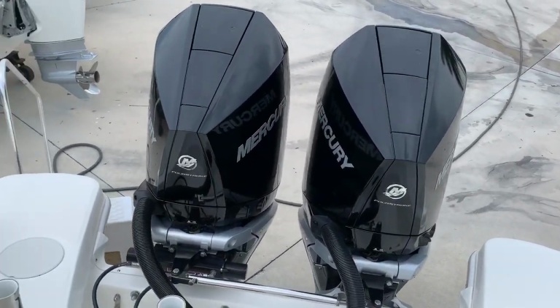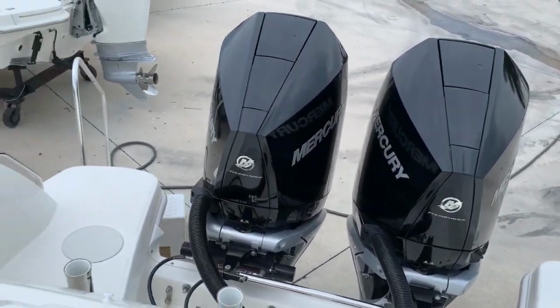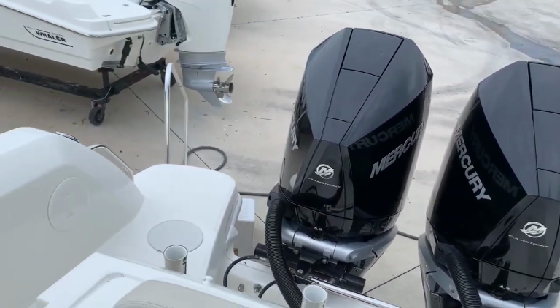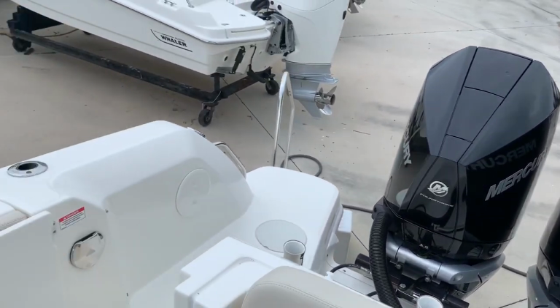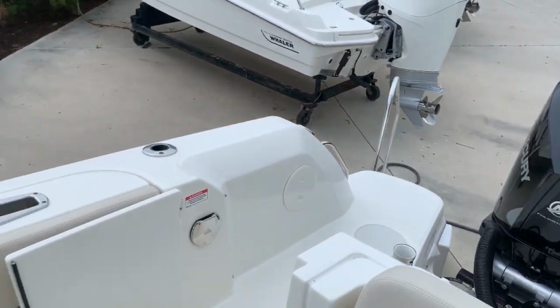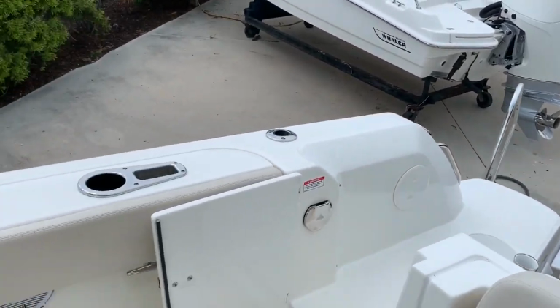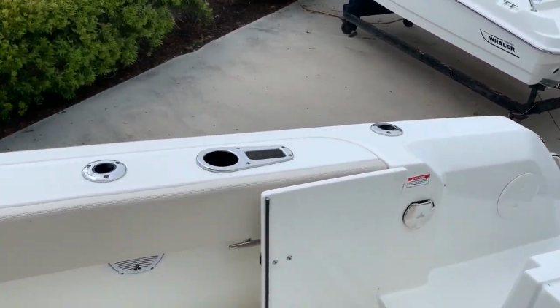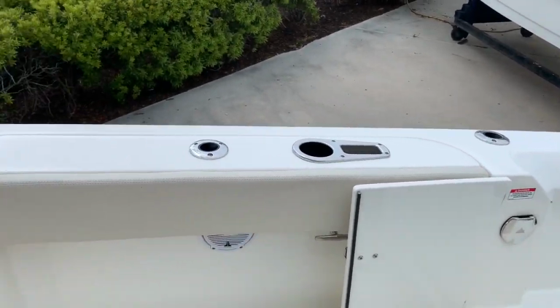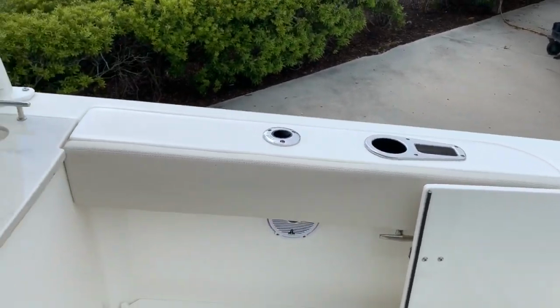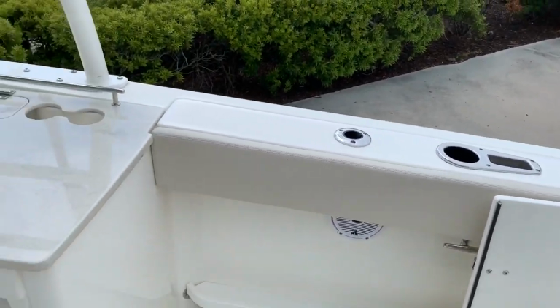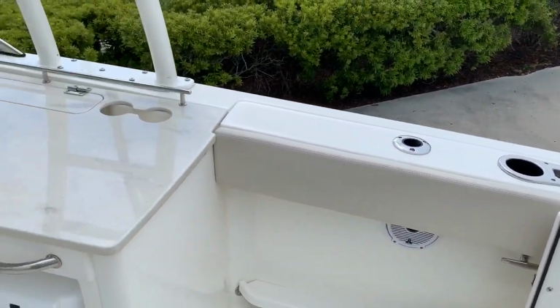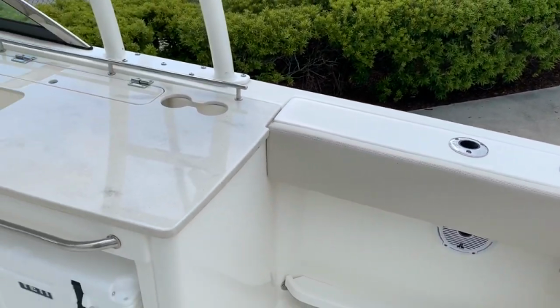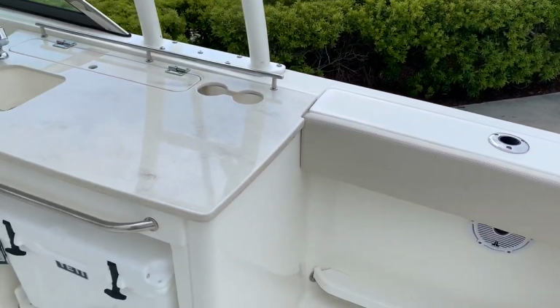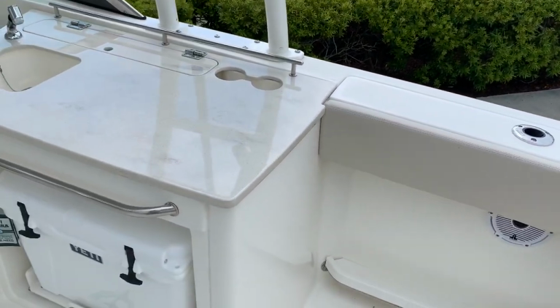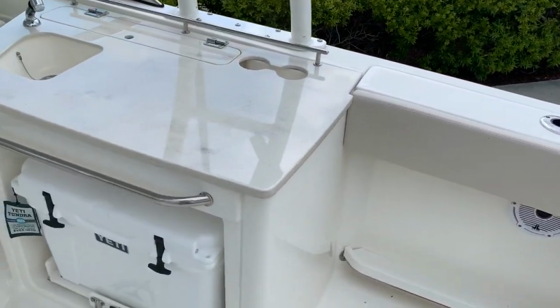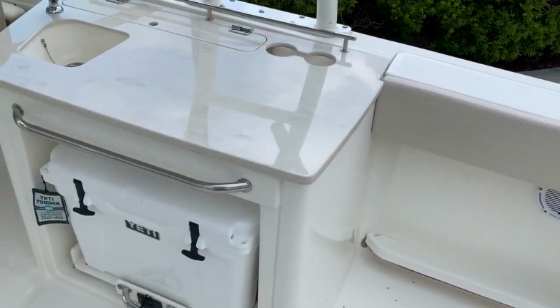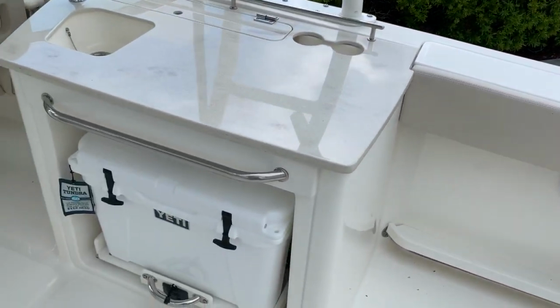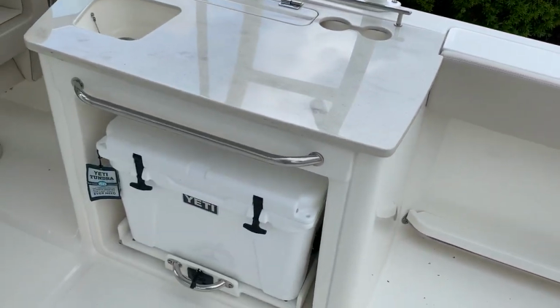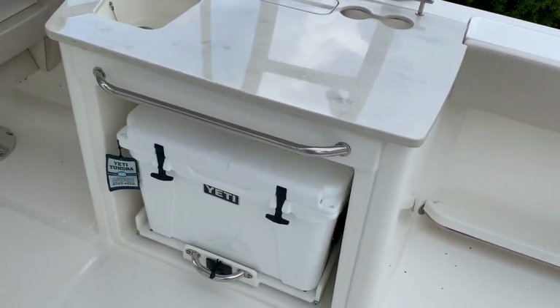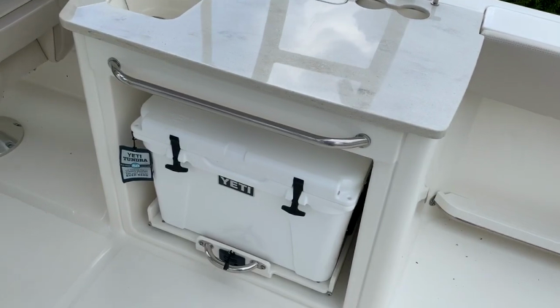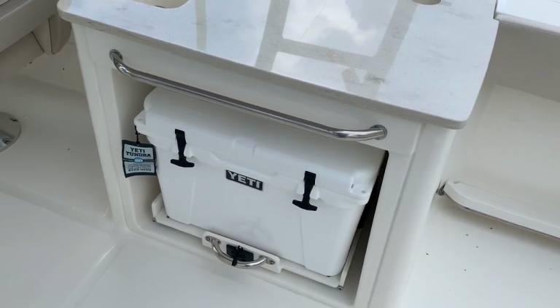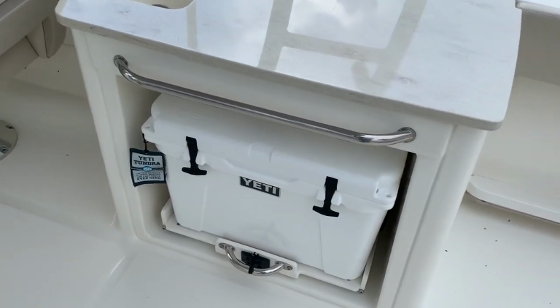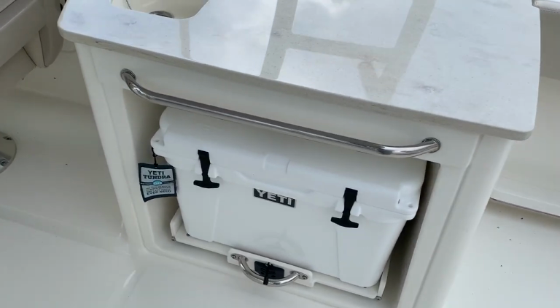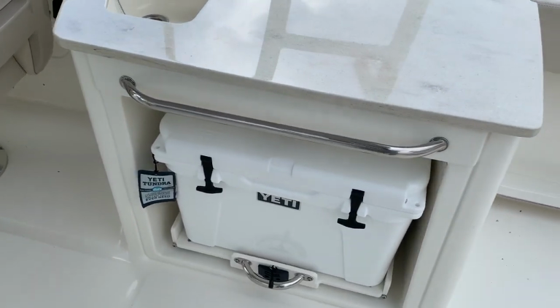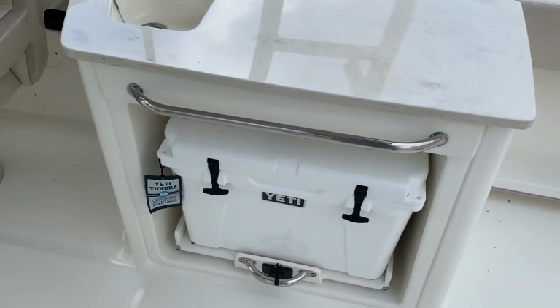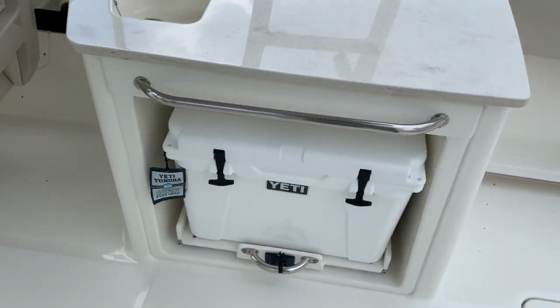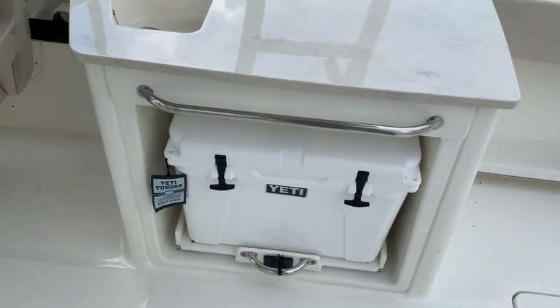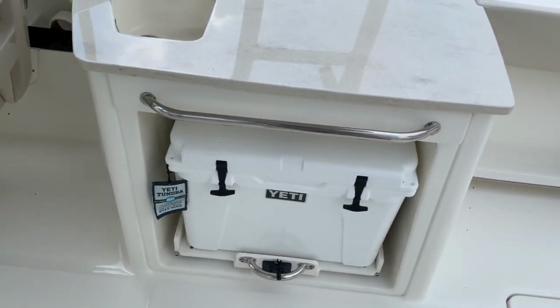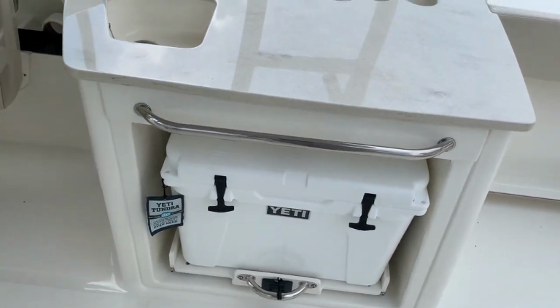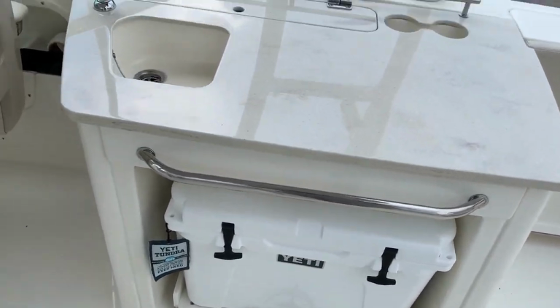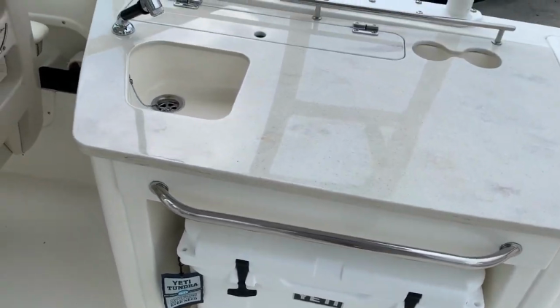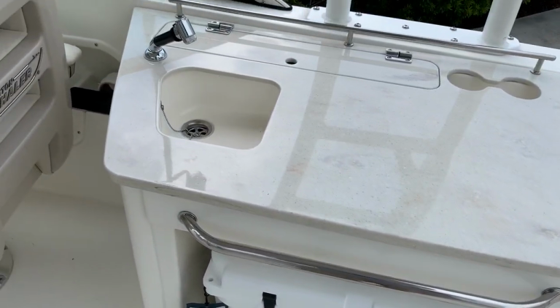Twin Mercury 4-strokes — phenomenal running engines, very quiet, very fuel efficient. Boat is set up with a sink and a removable Yeti cooler.